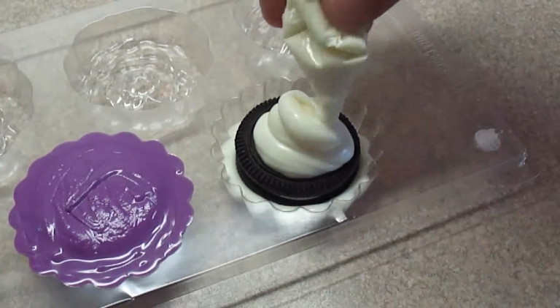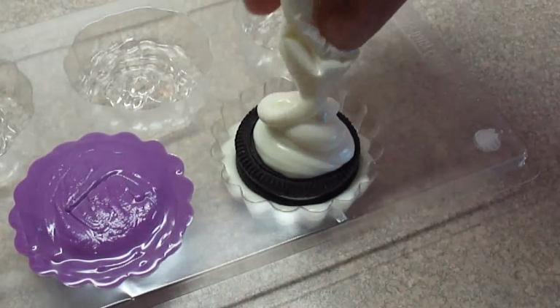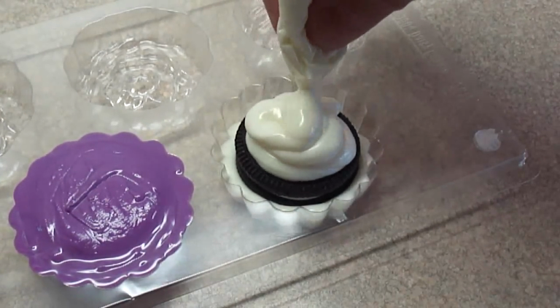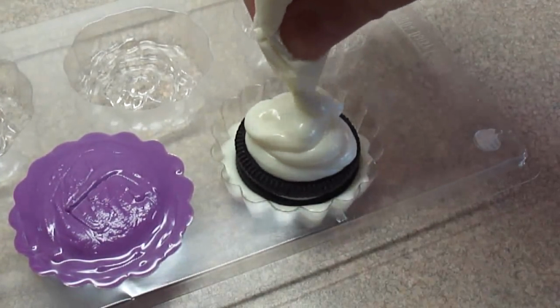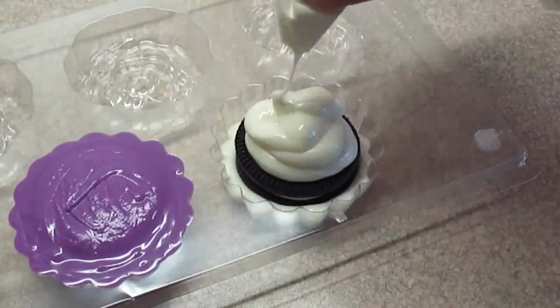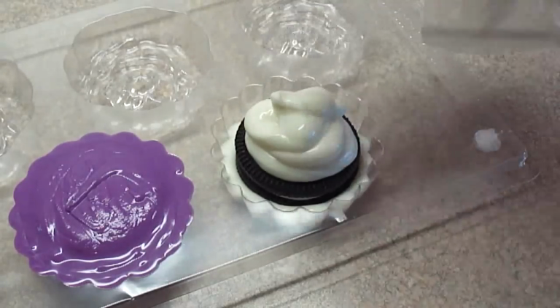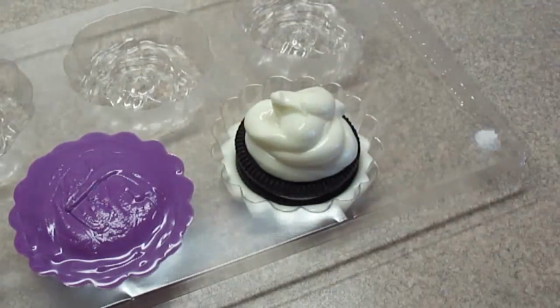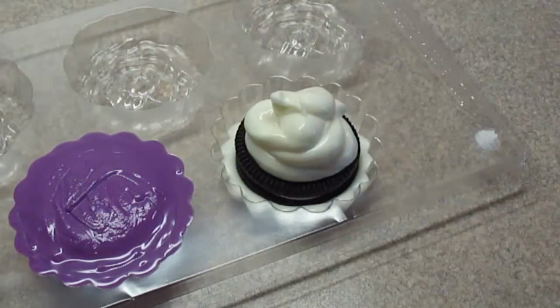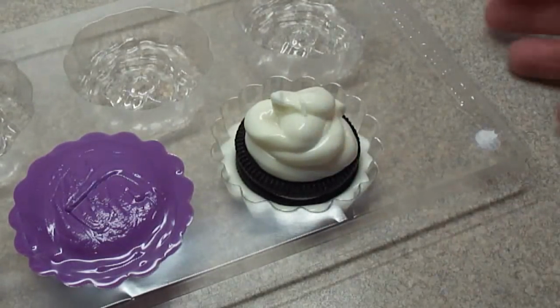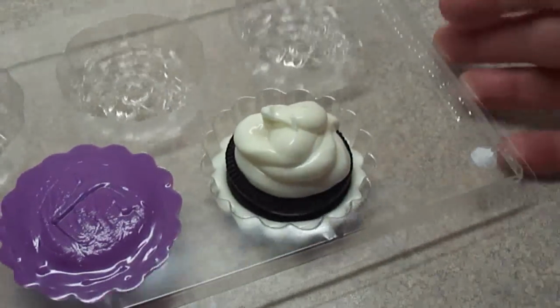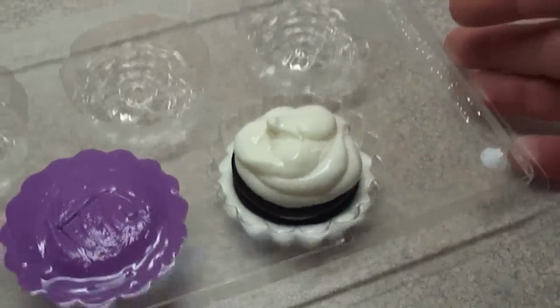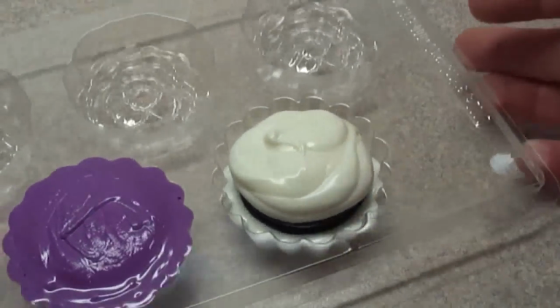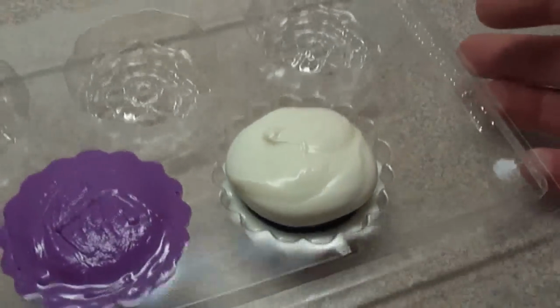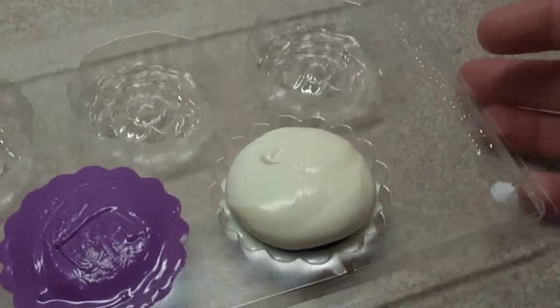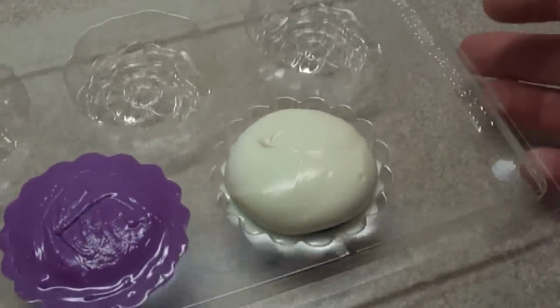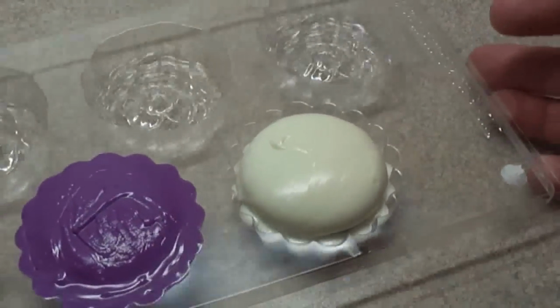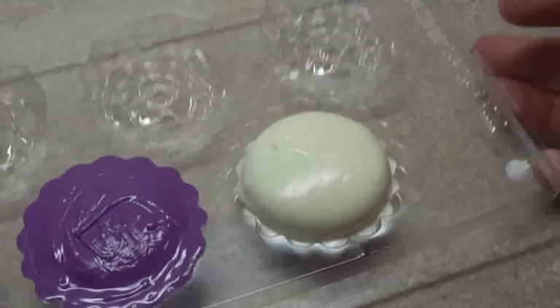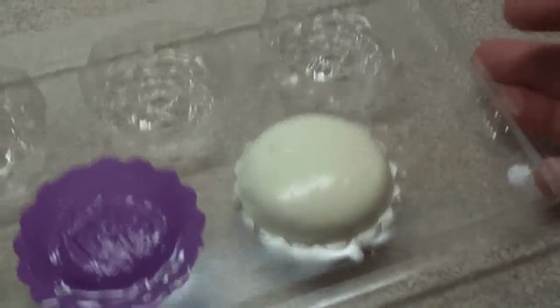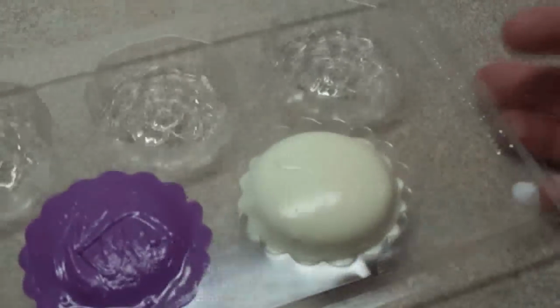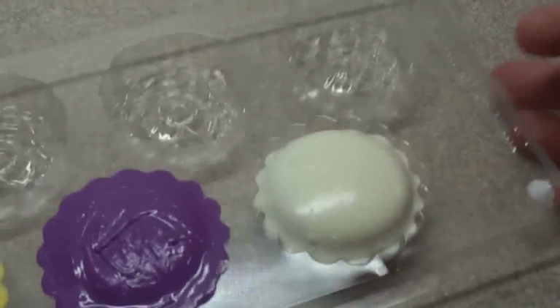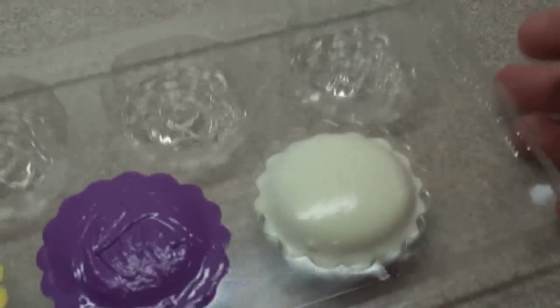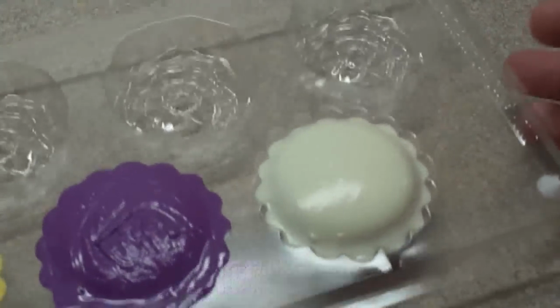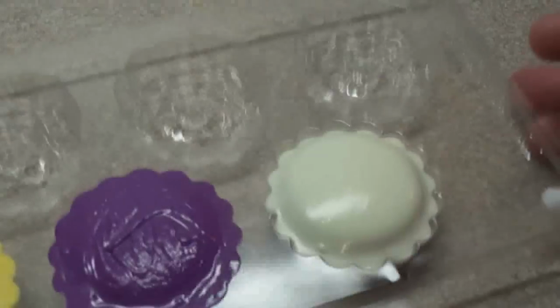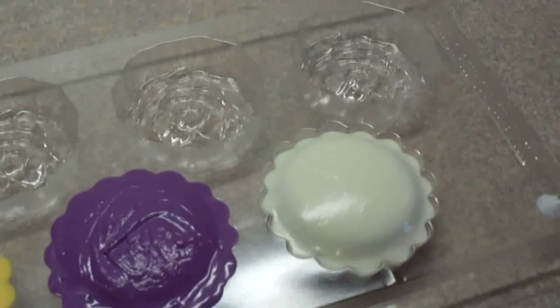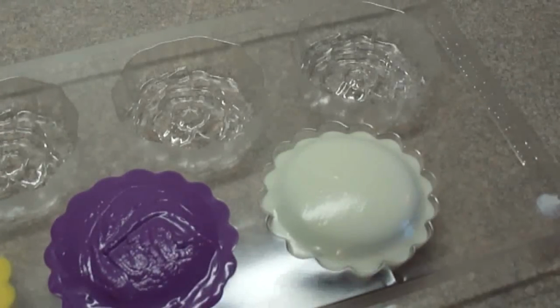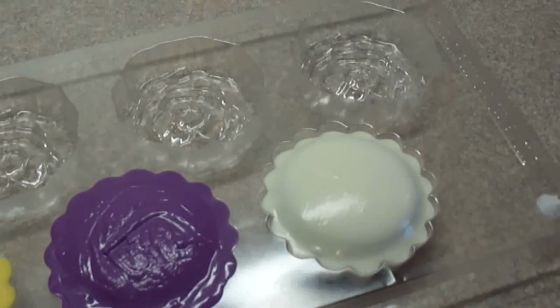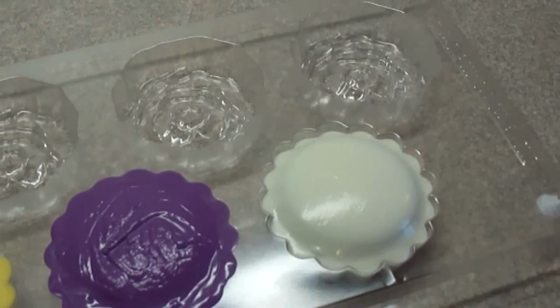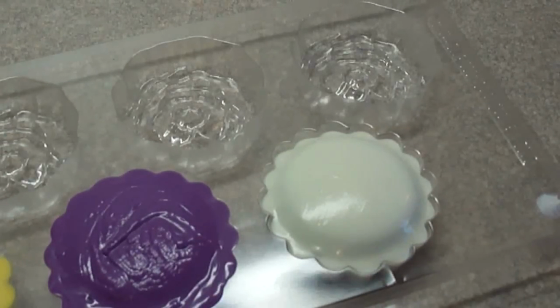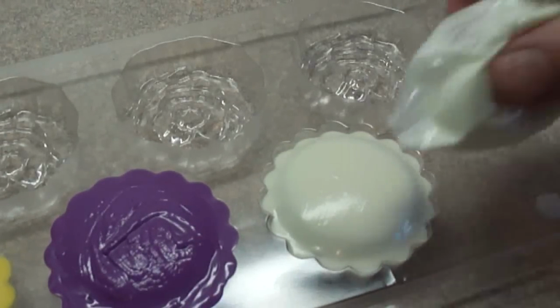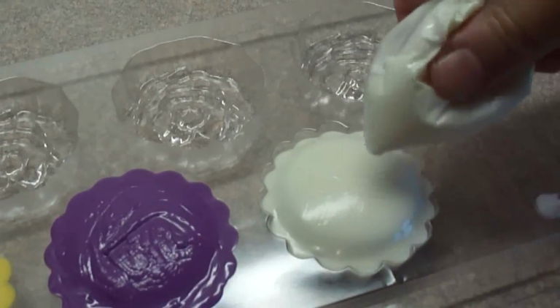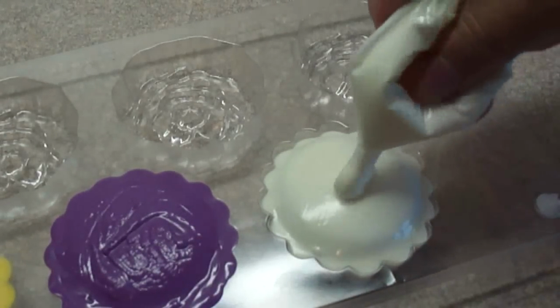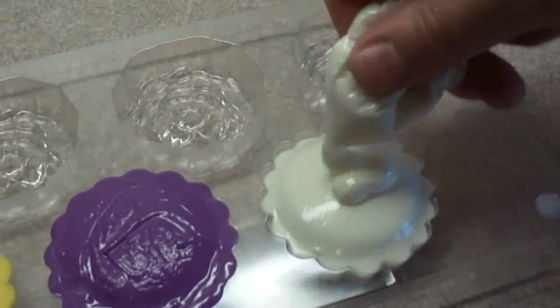Then add more of the candy melts over the top. In this case I put it on top of the cookie and let it just kind of slowly drip over the edges to fill in the gap.